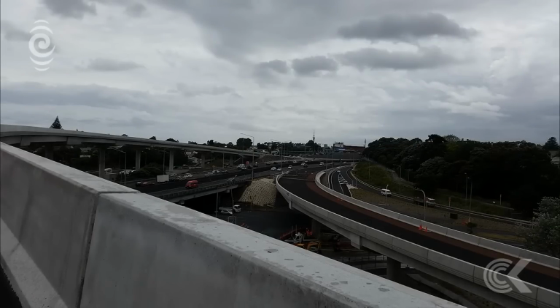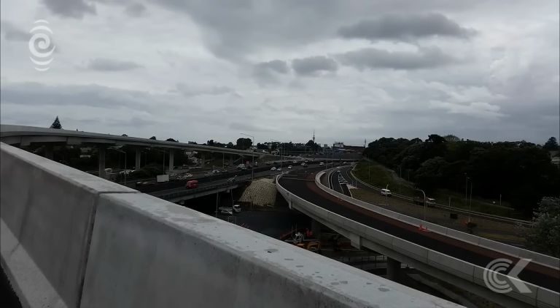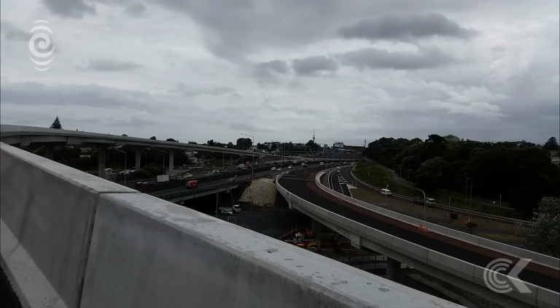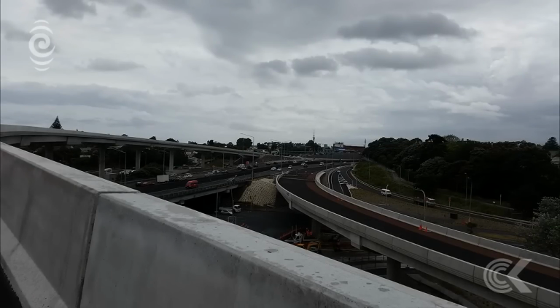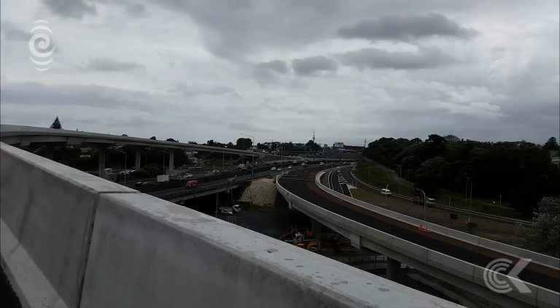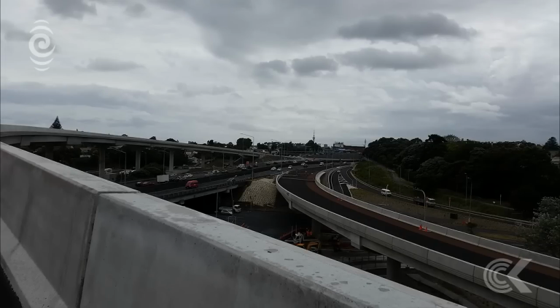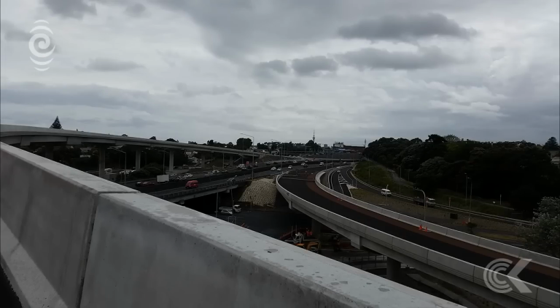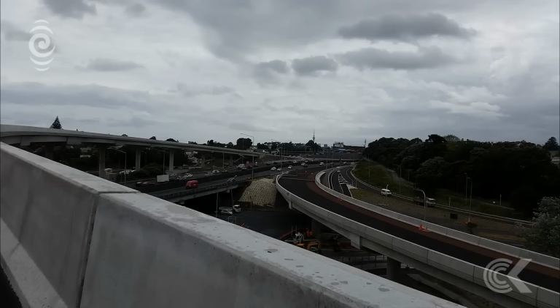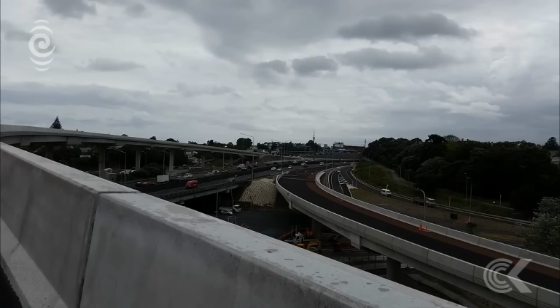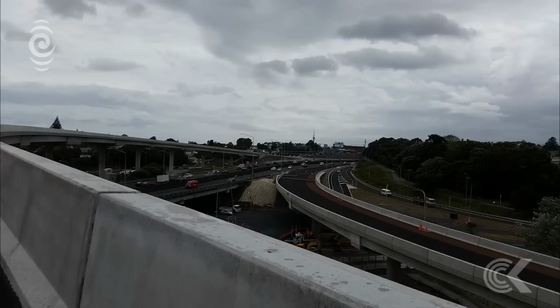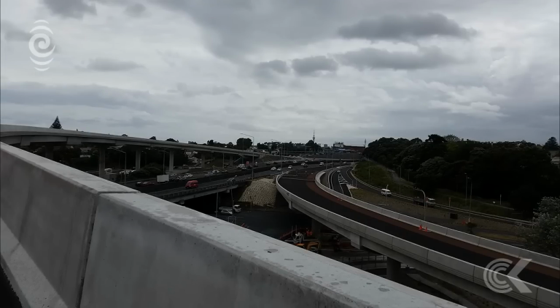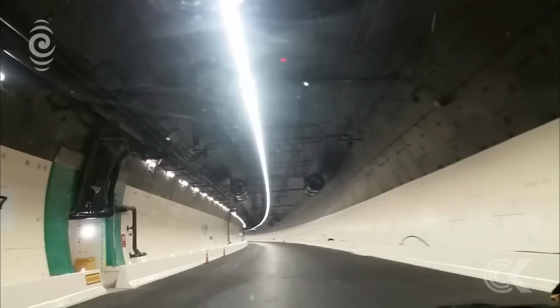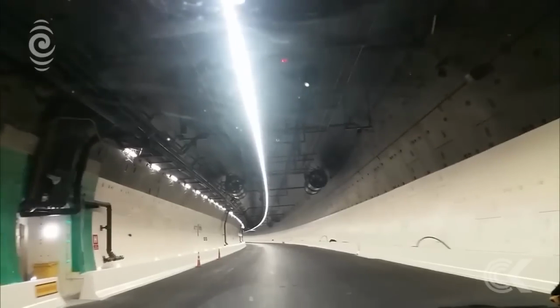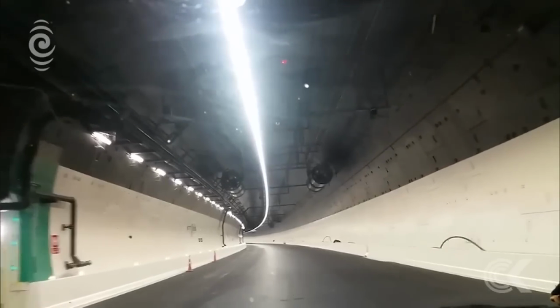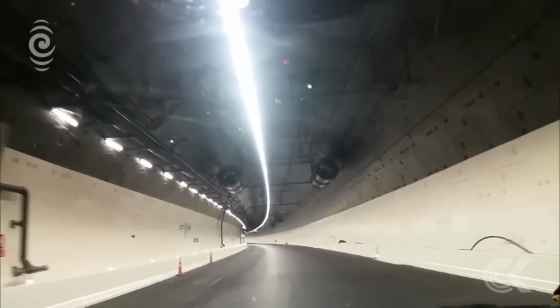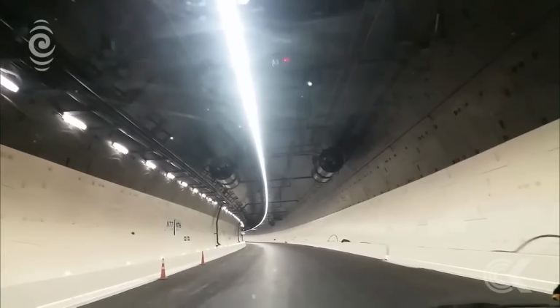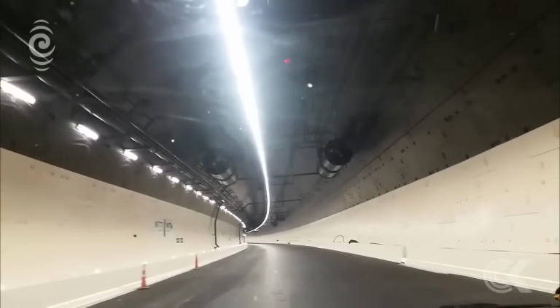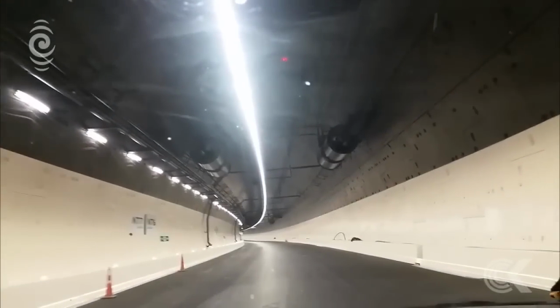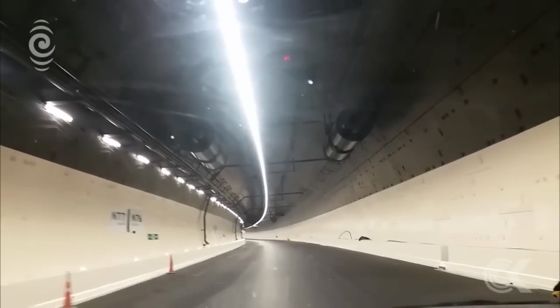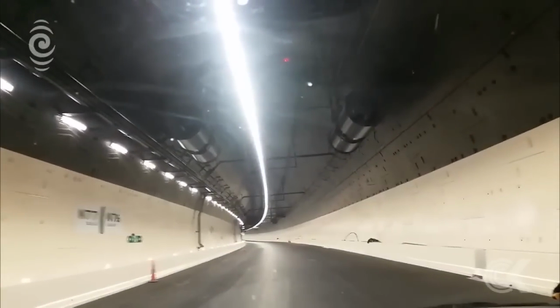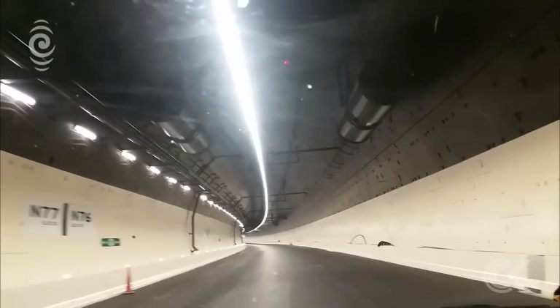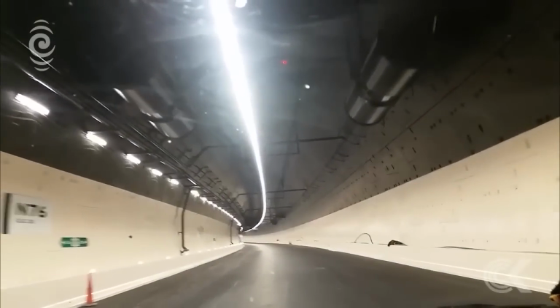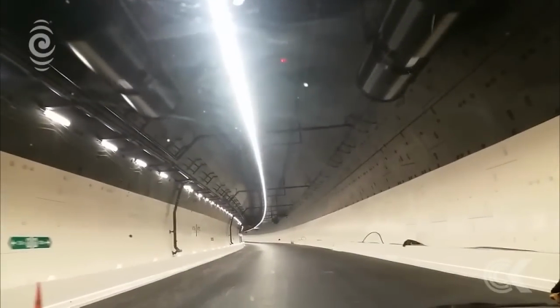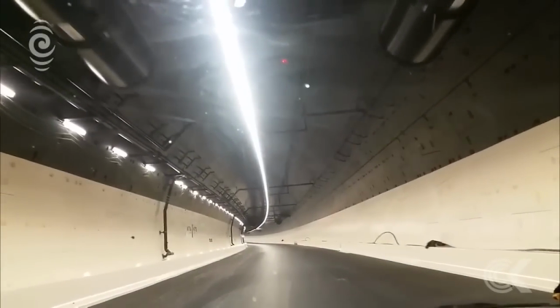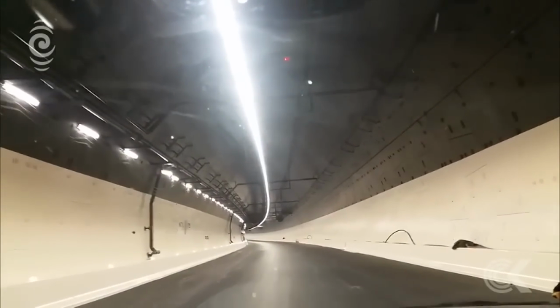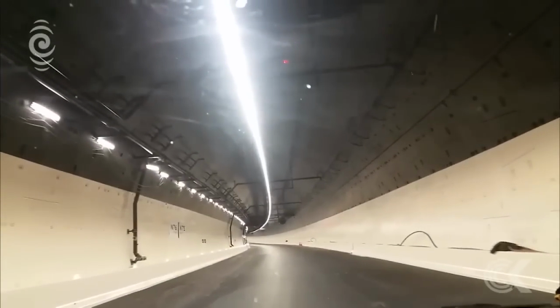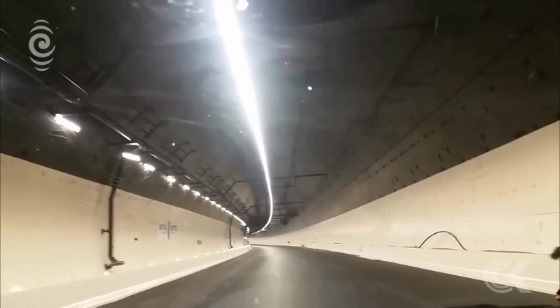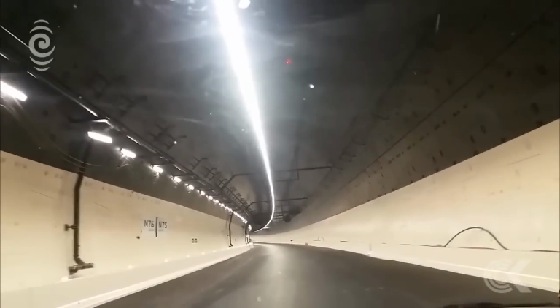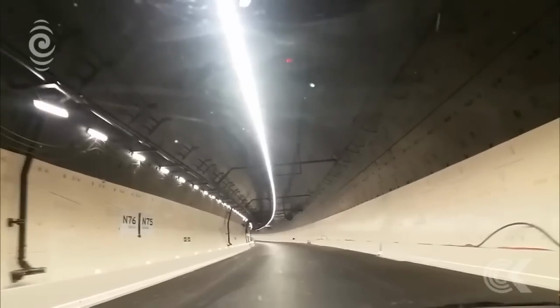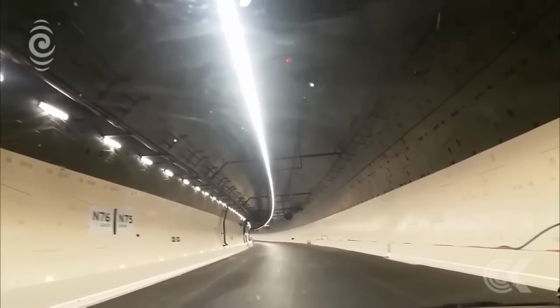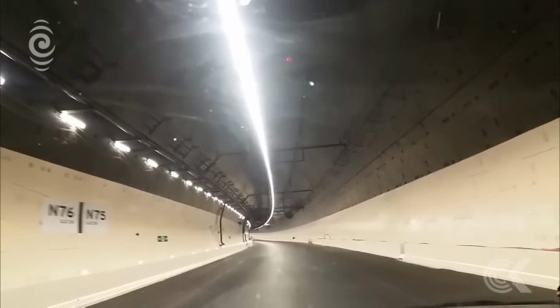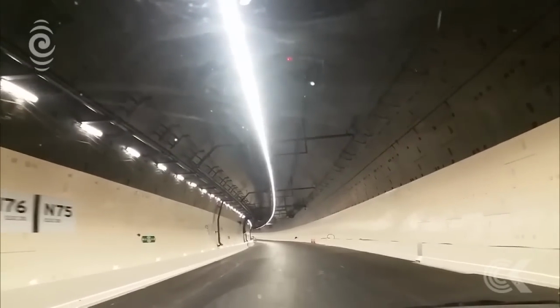It's the 10th biggest road tunnel in the world, and when you do tunnelling, it is a very risky type of construction technique. To do it without any issue and safely, as we have here, is just a fantastic achievement.